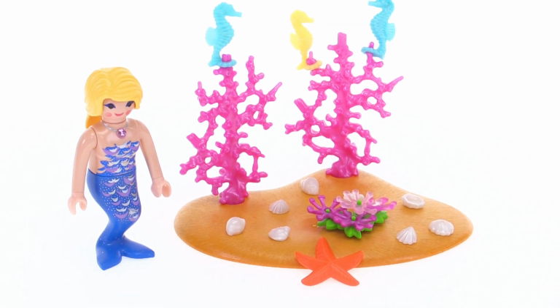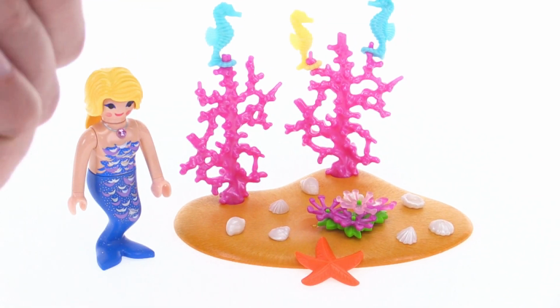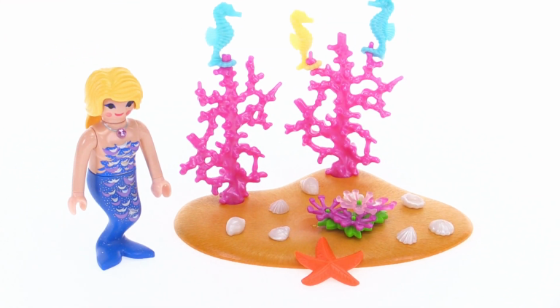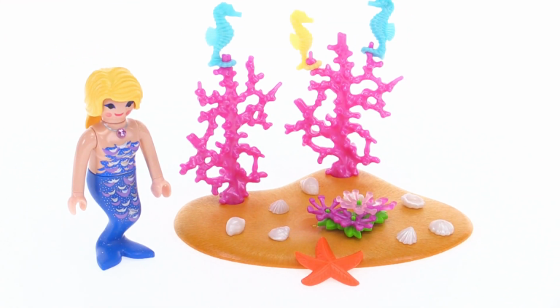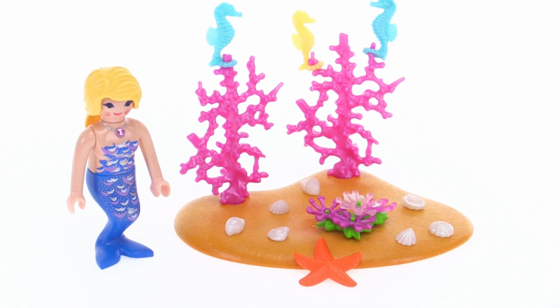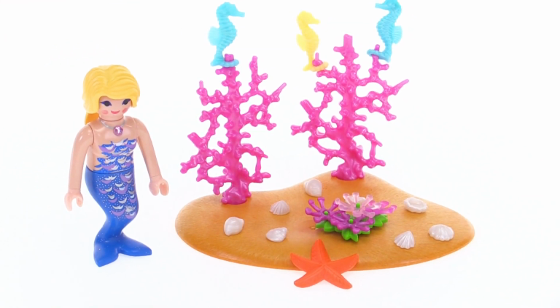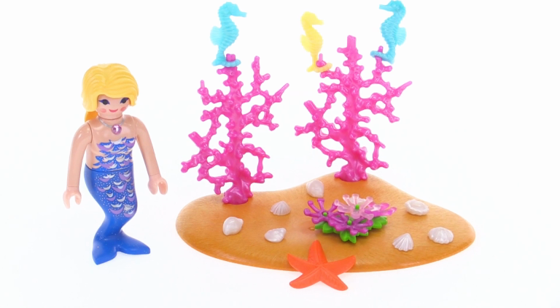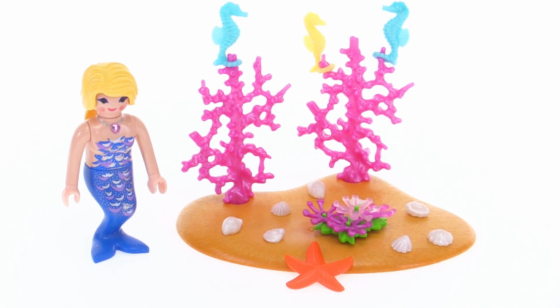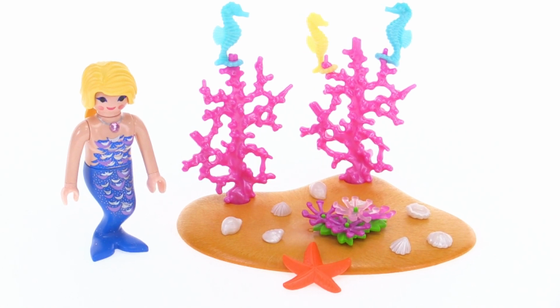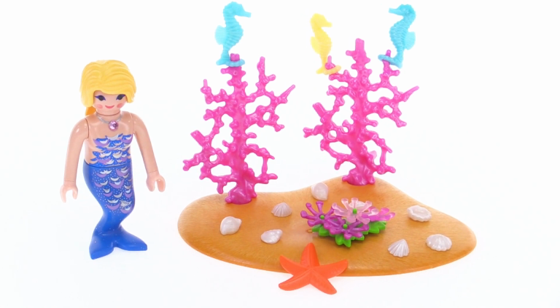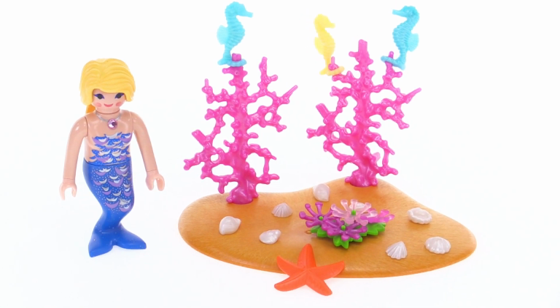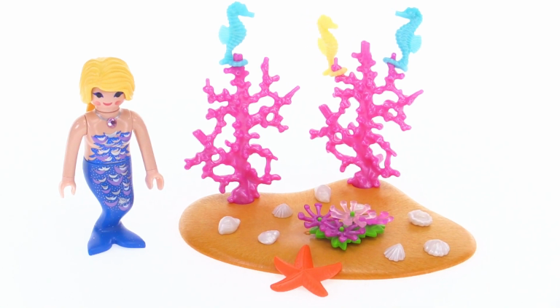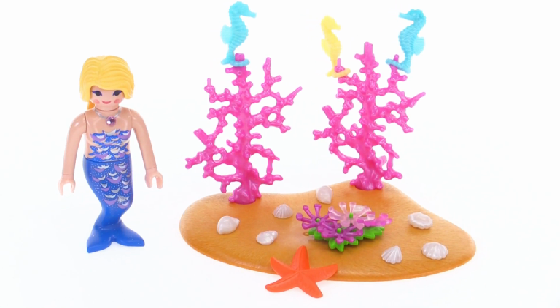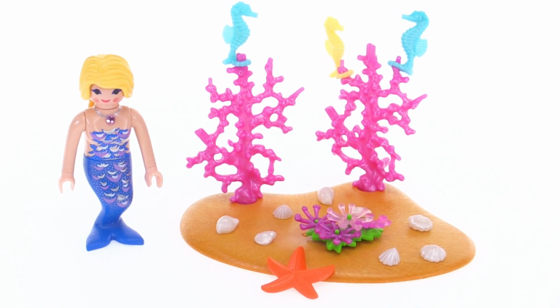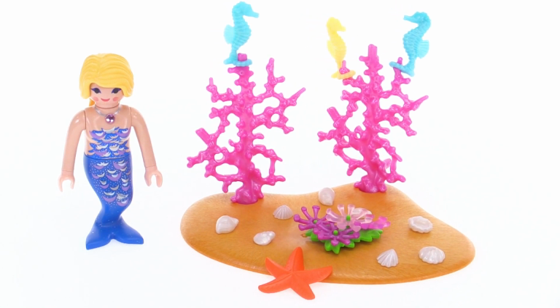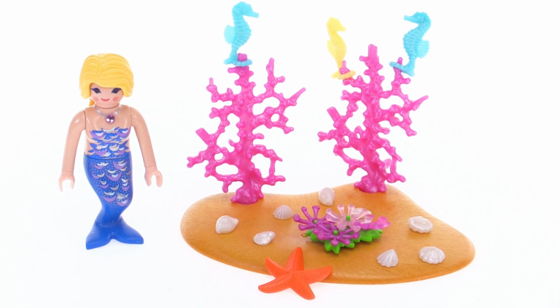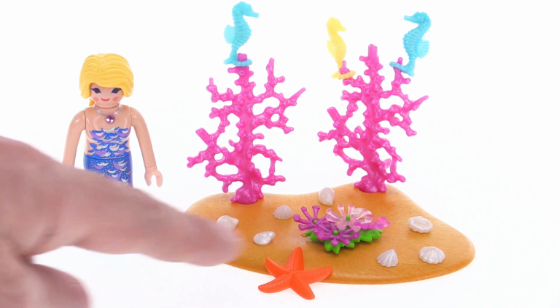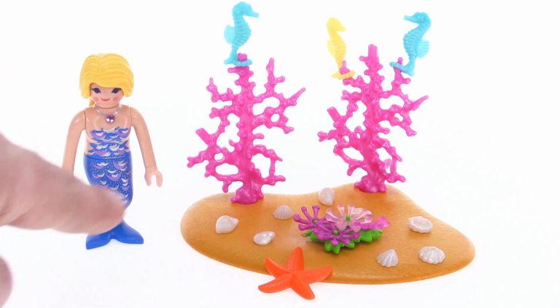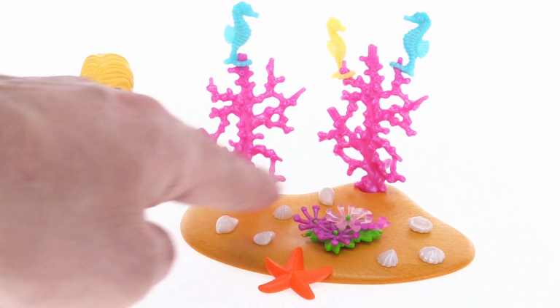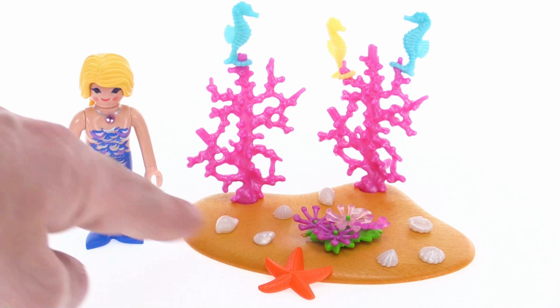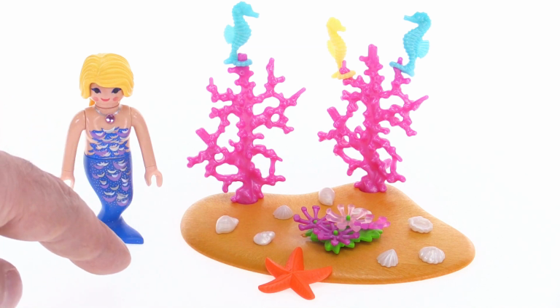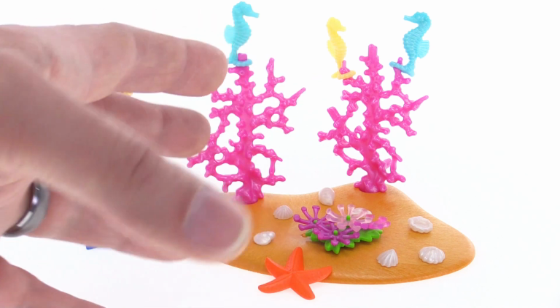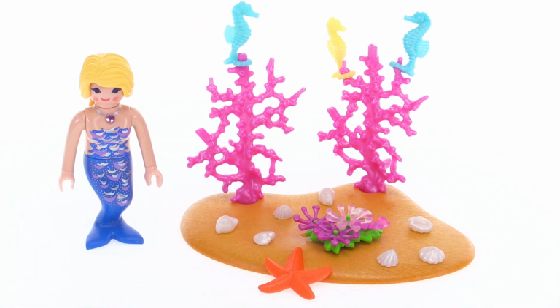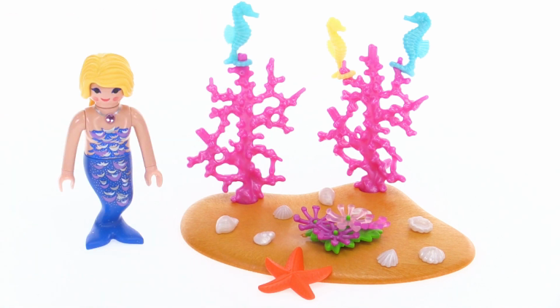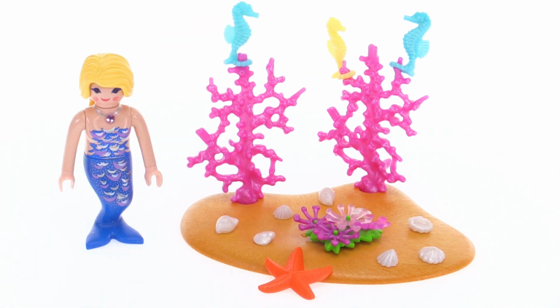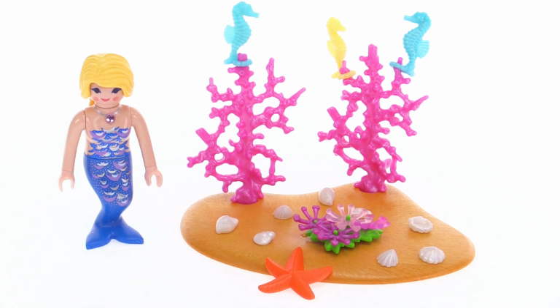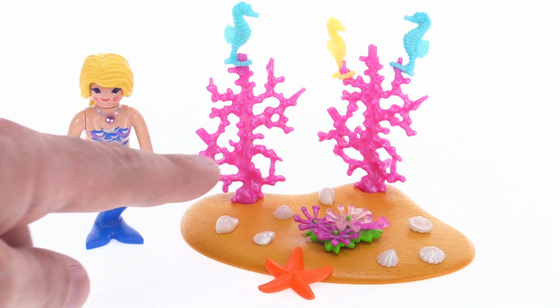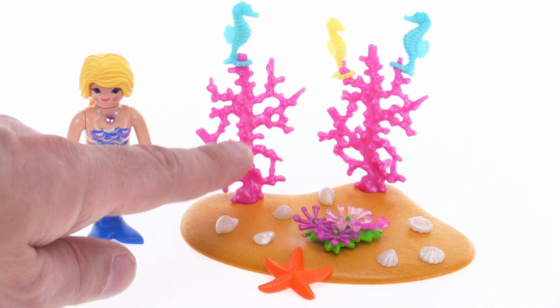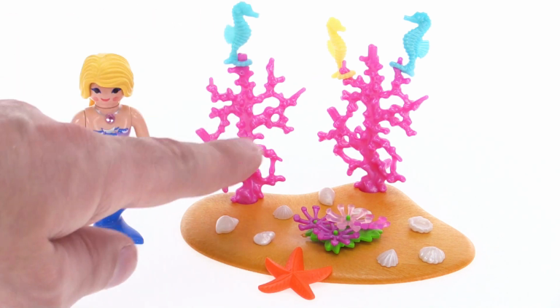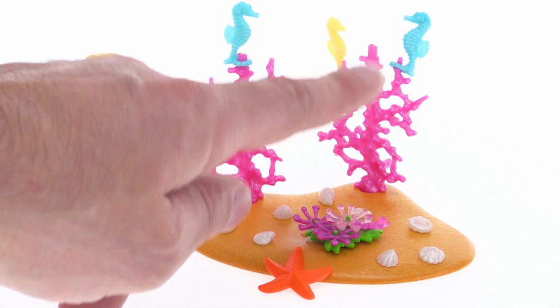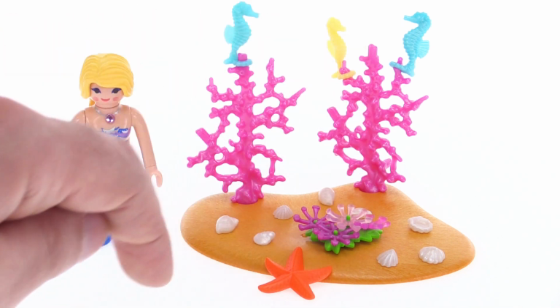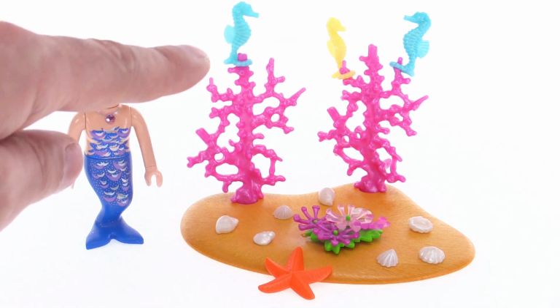But there aren't that many pieces included so a lot of folks will be able to just figure that out pretty easily. It has a nice little base, a little terrain piece to anchor everything. Got some hard coral up here.